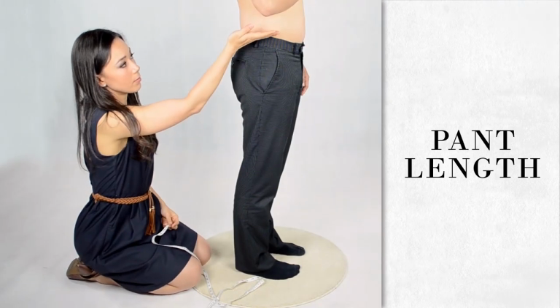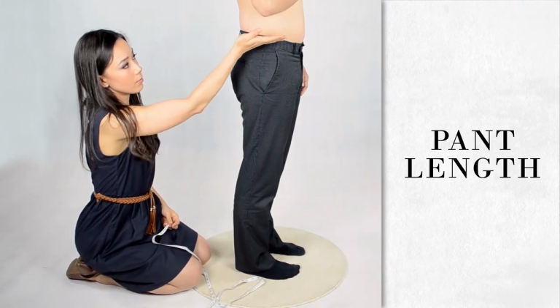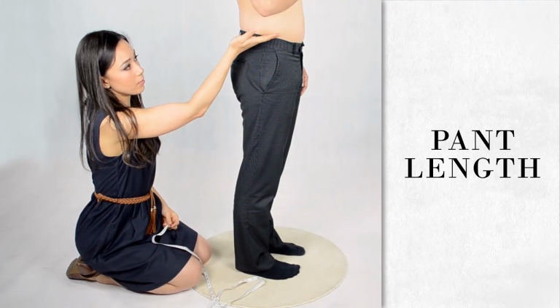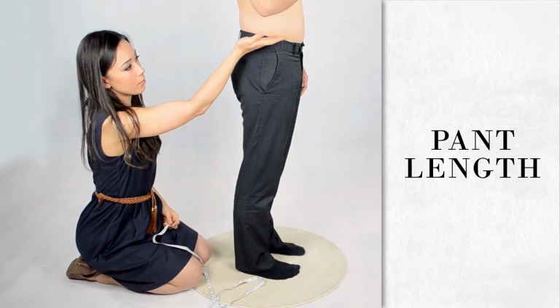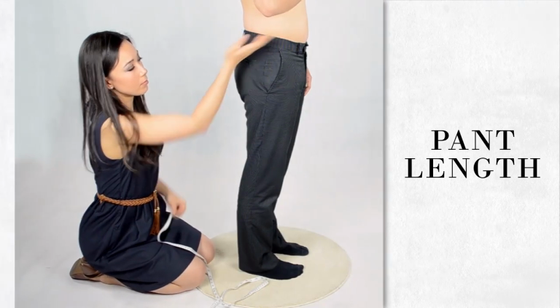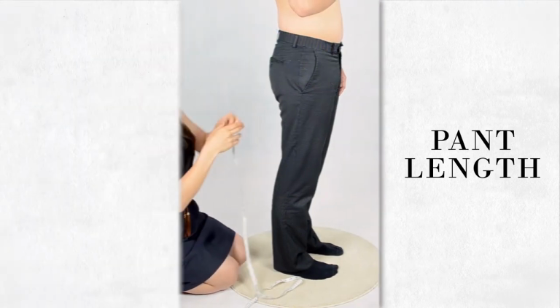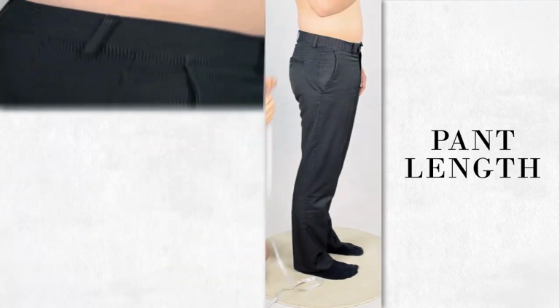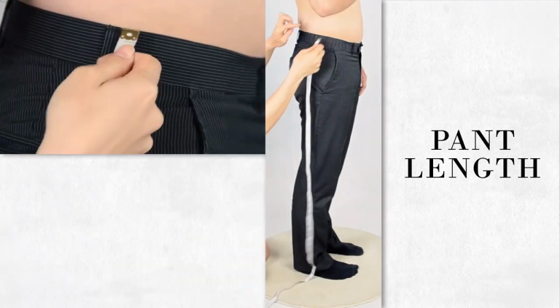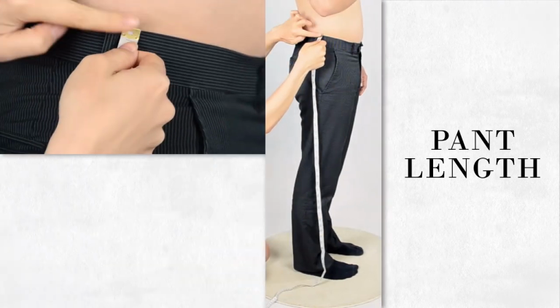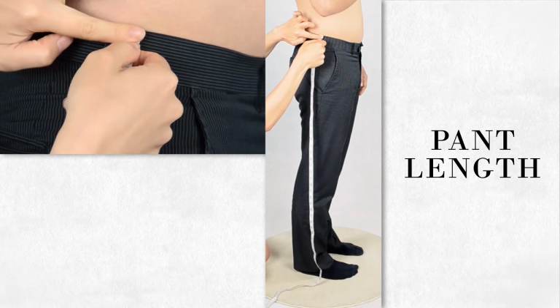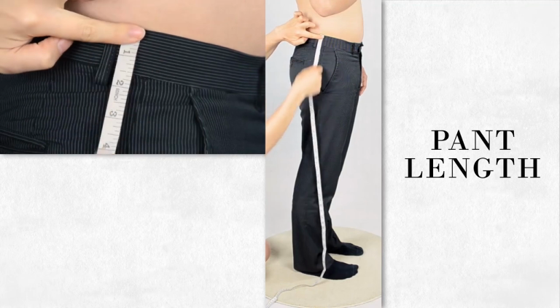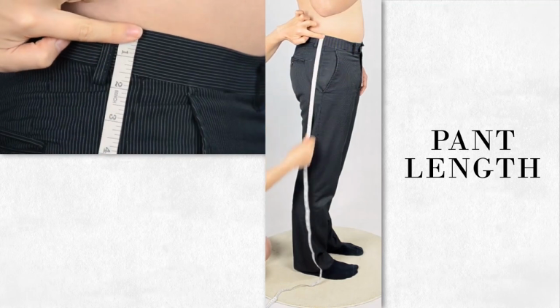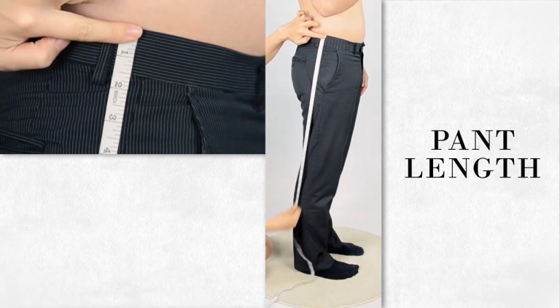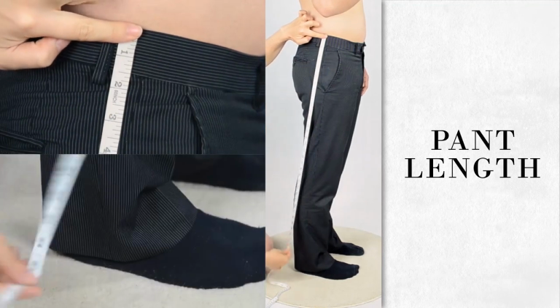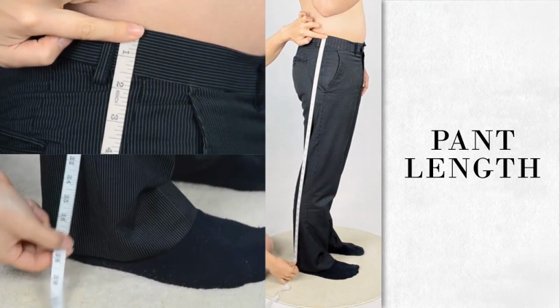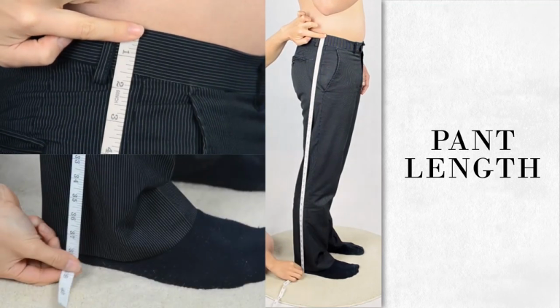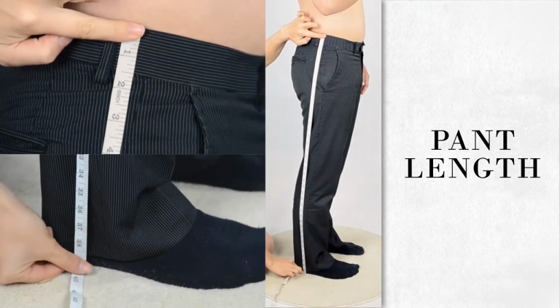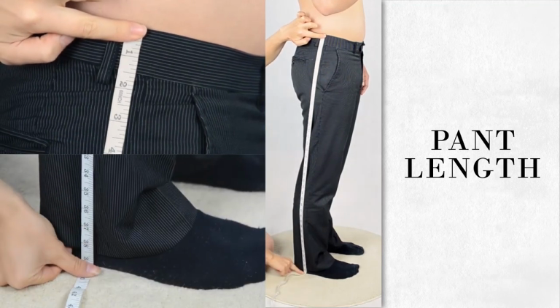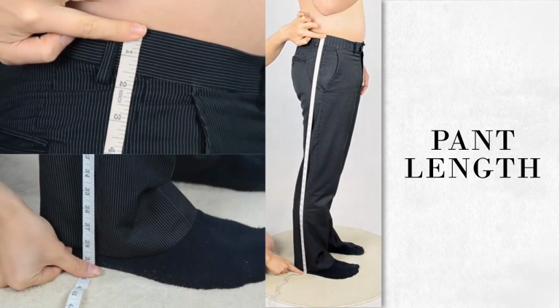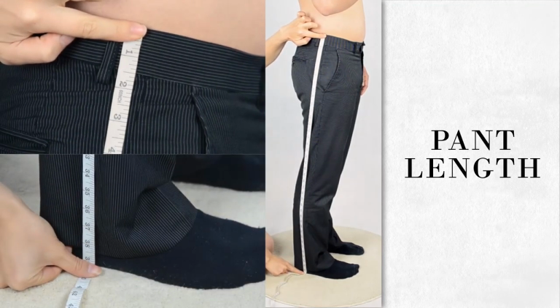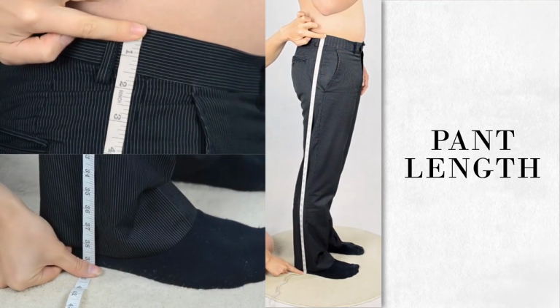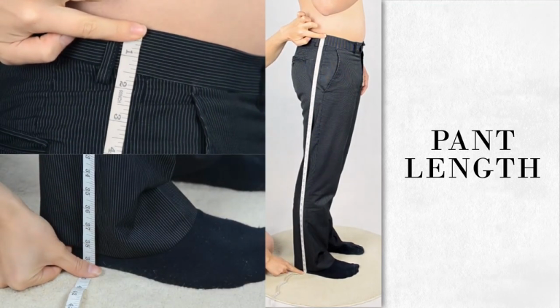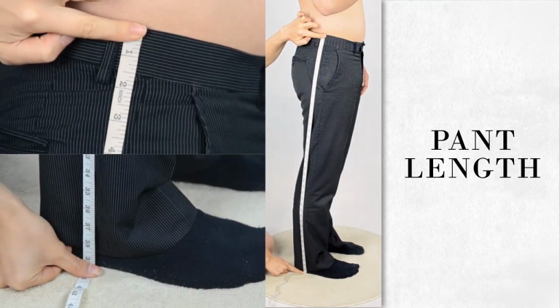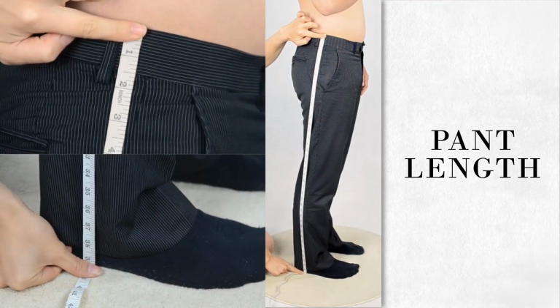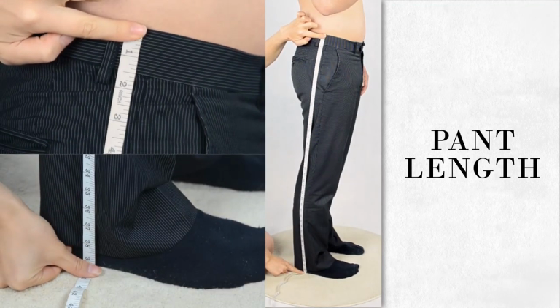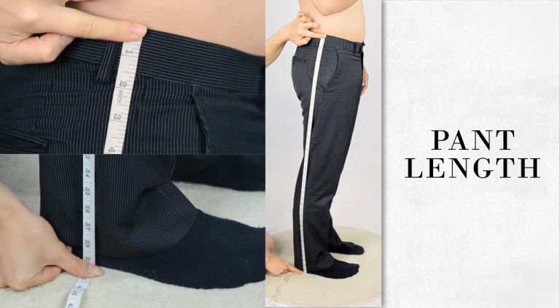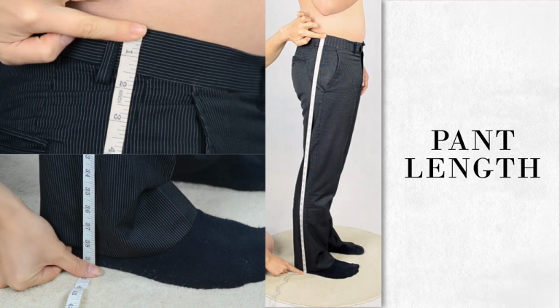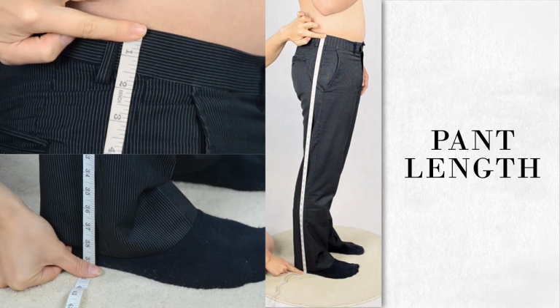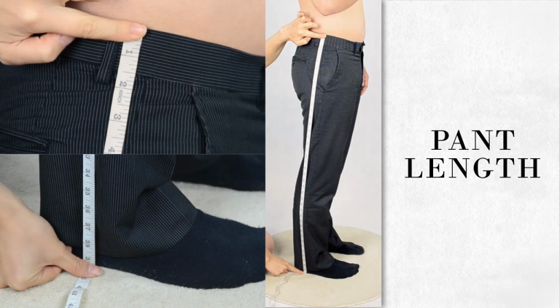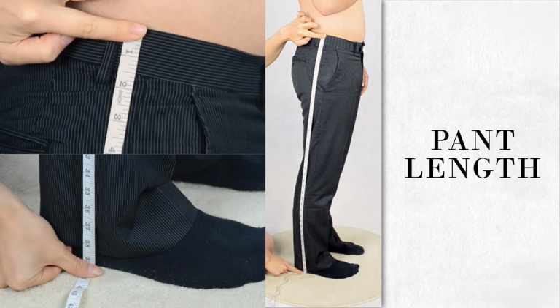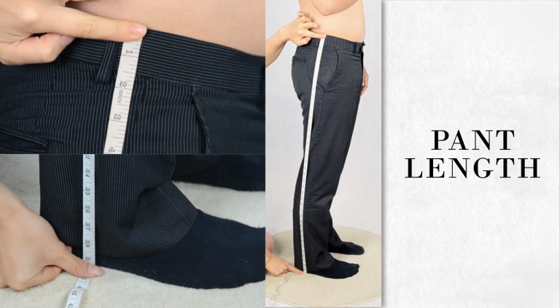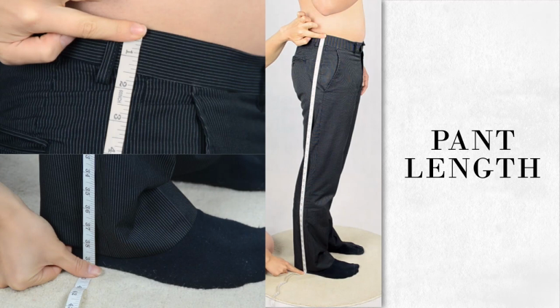While standing straight, without shoes and with legs slightly apart, measure from the waistline of where your best-fitting pants would normally rest, at the top end of the pants, to the floor.